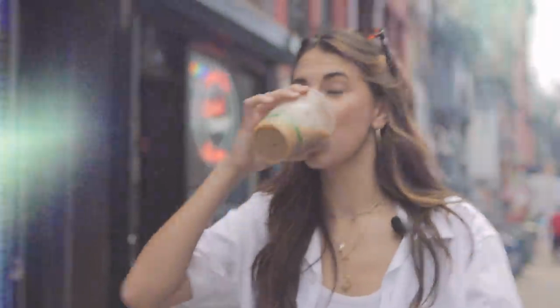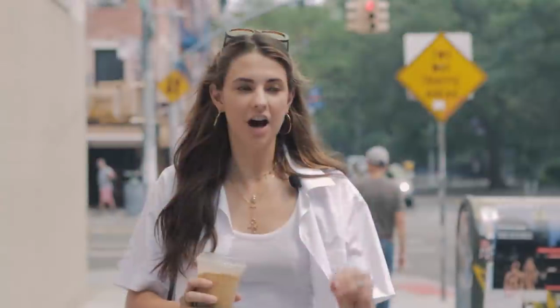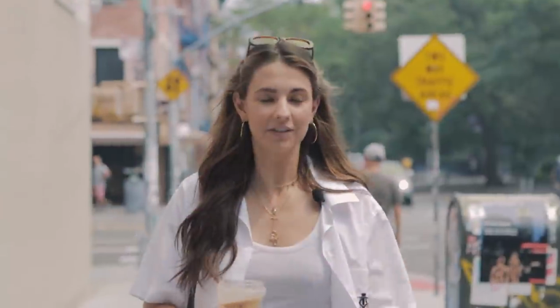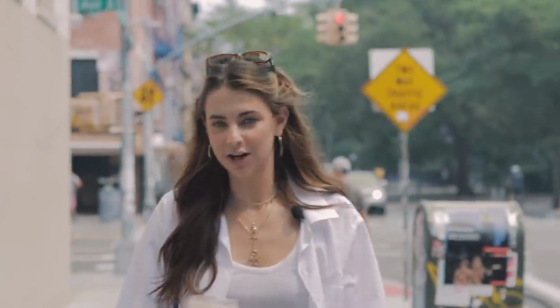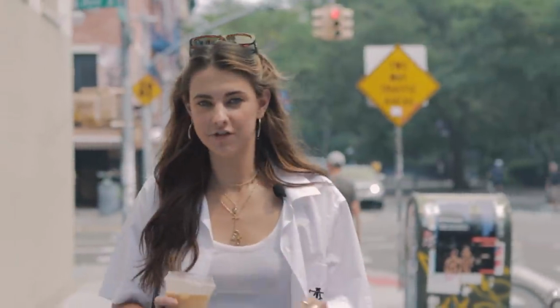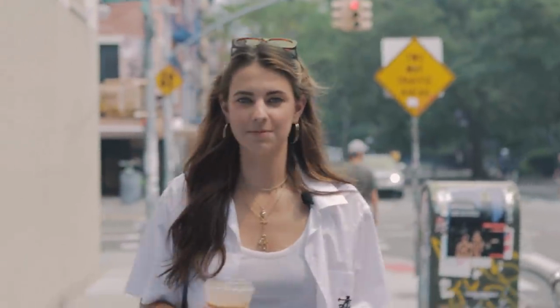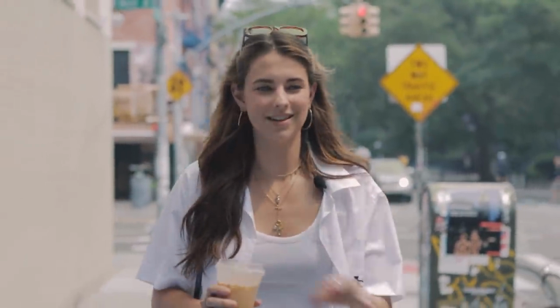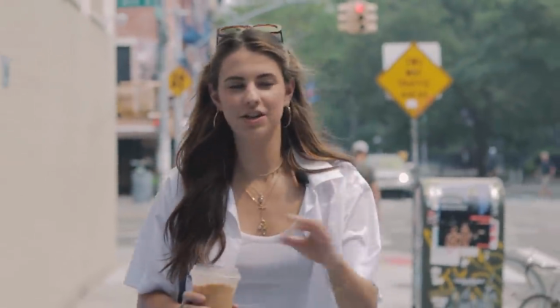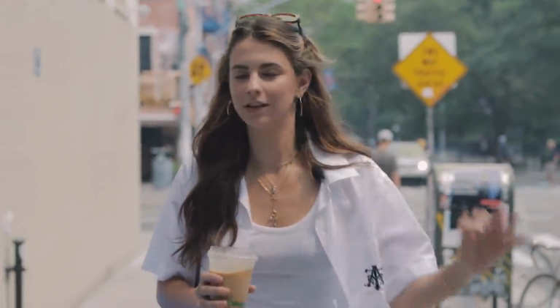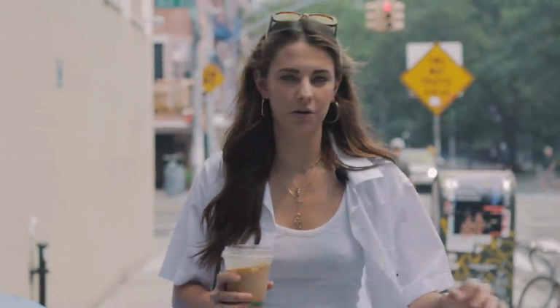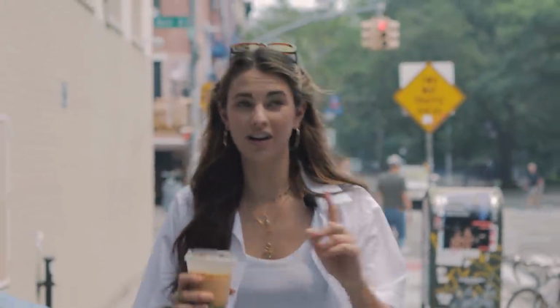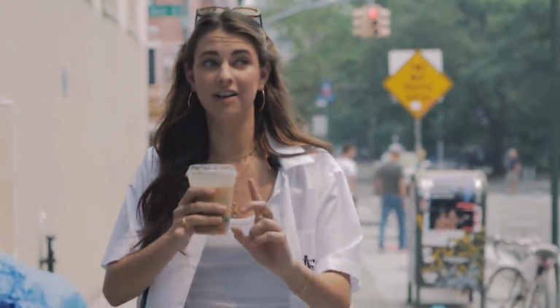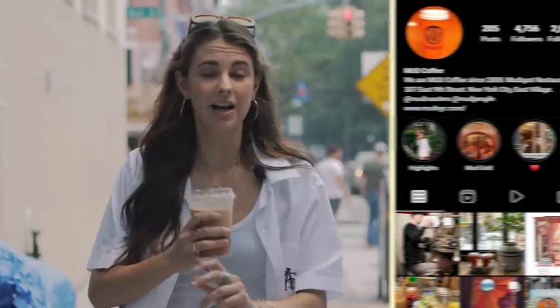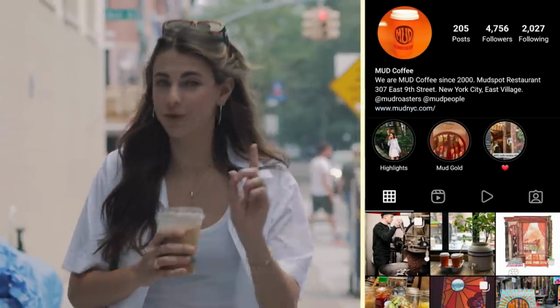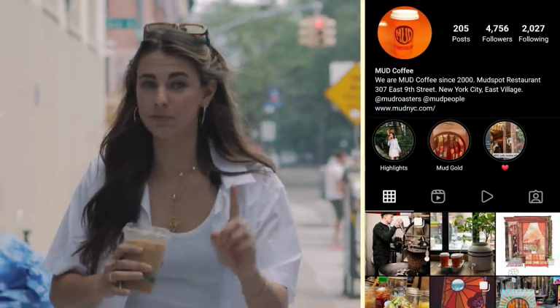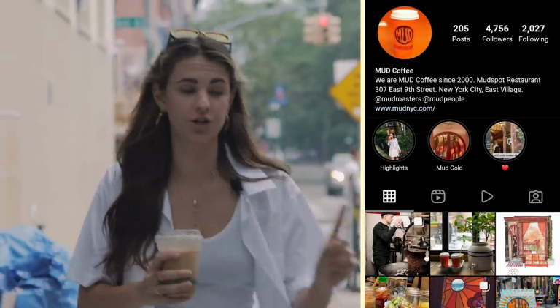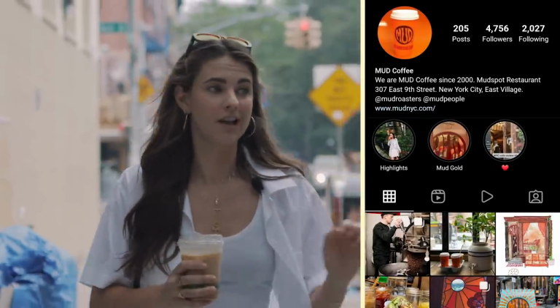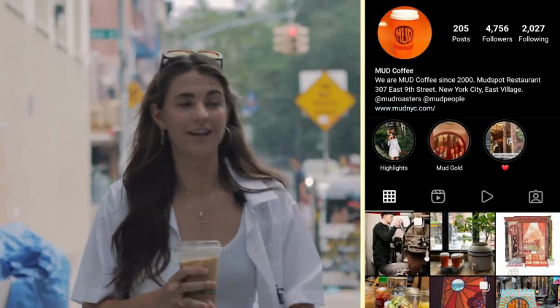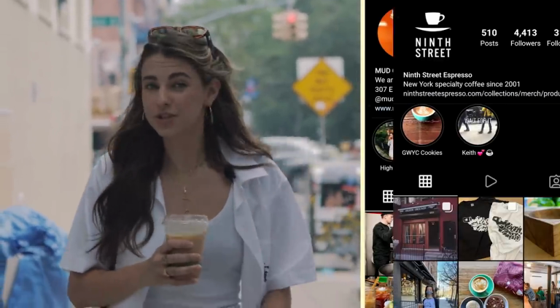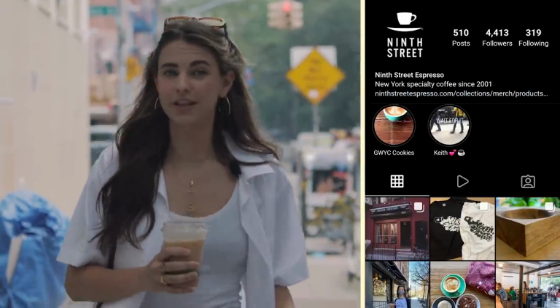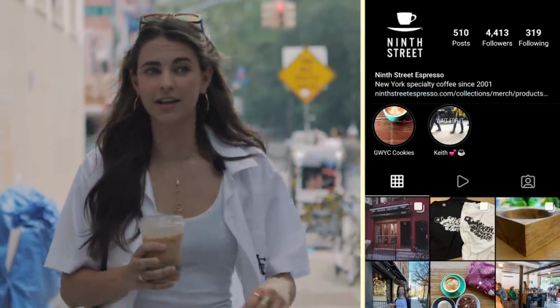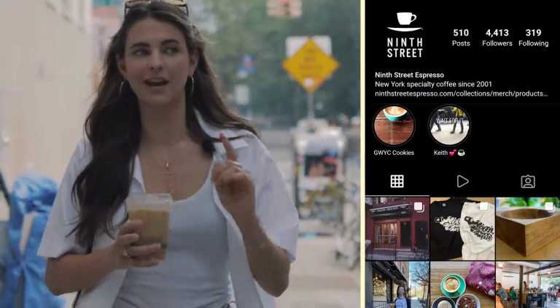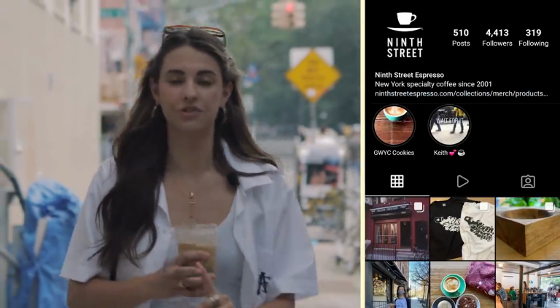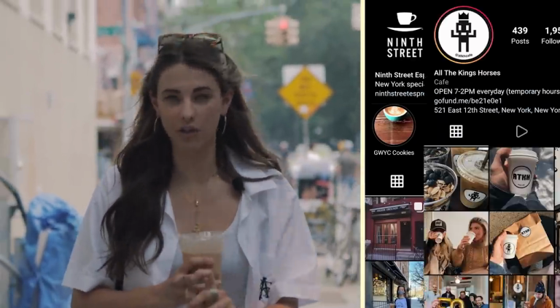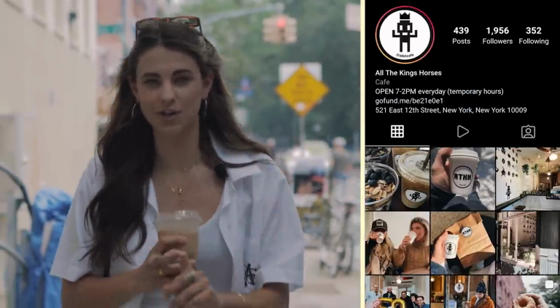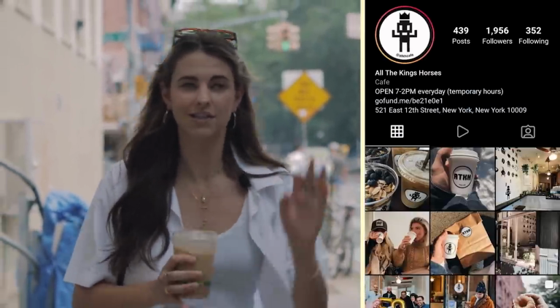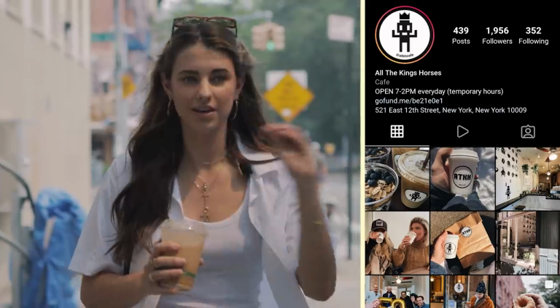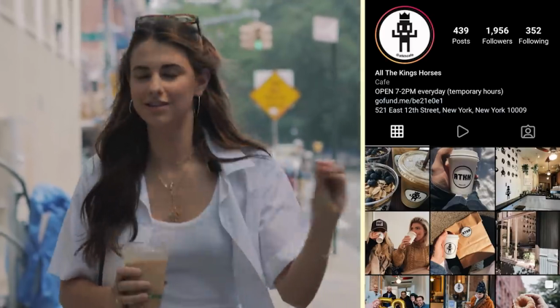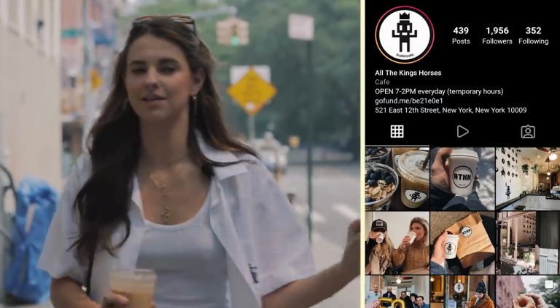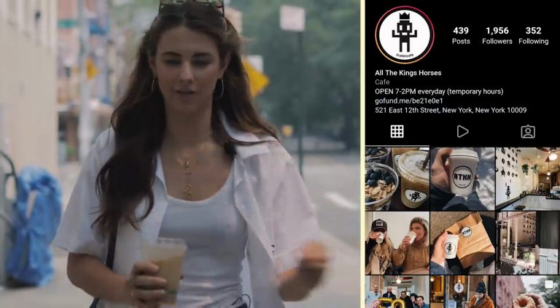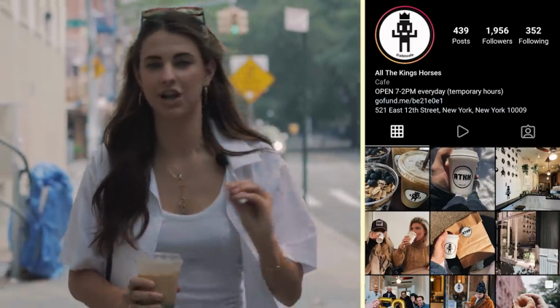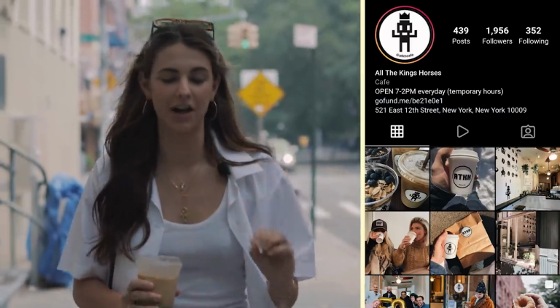There's a lot of really incredible coffee shops in the East Village. I feel like you can't go wrong. I love Mud — it's great if you want brunch. Ninth Street is really good. And I also love All the King's Horses; they're the nicest there, so definitely check them out.